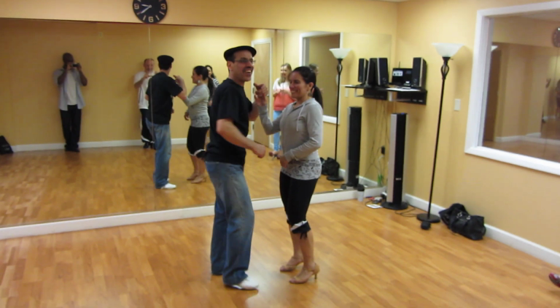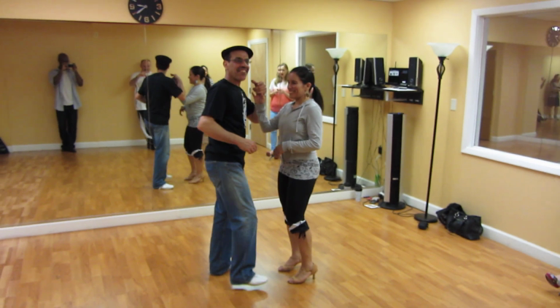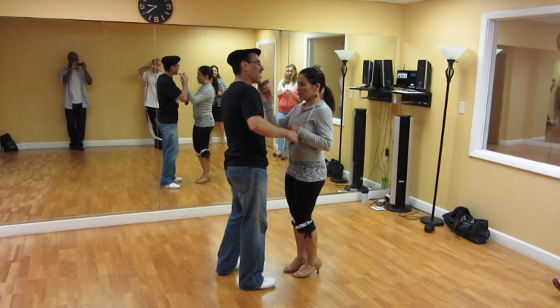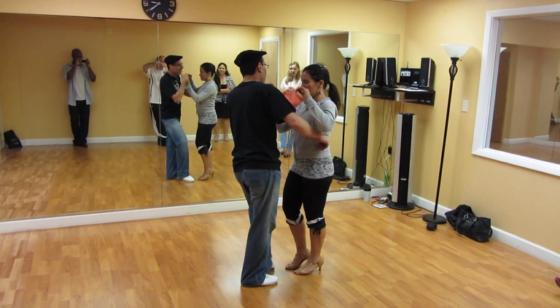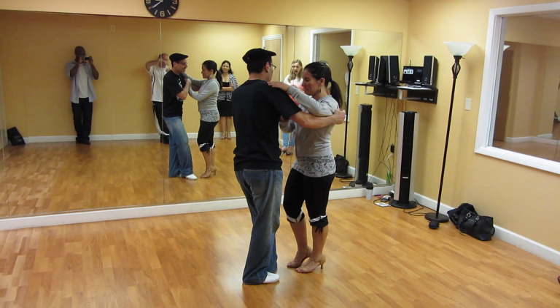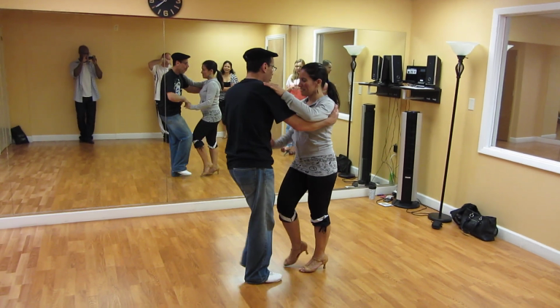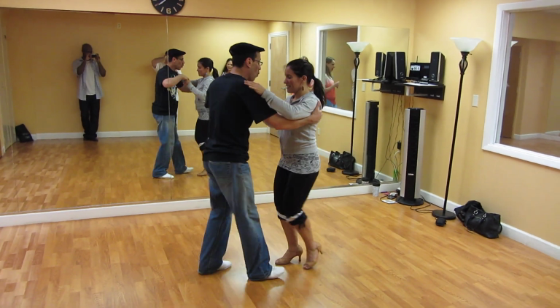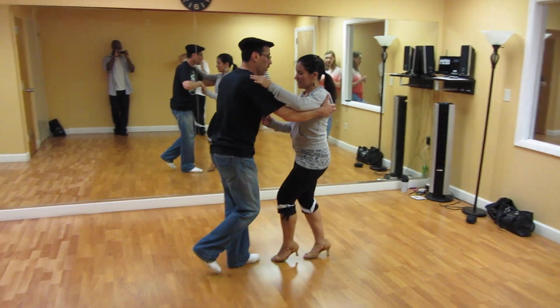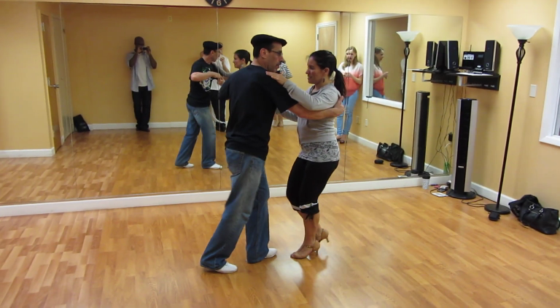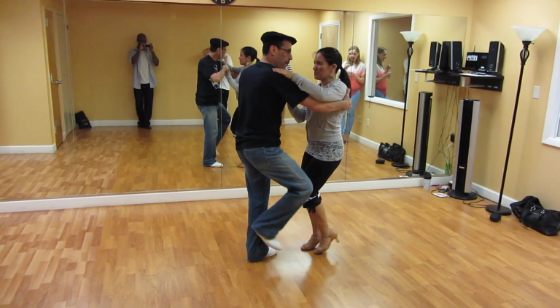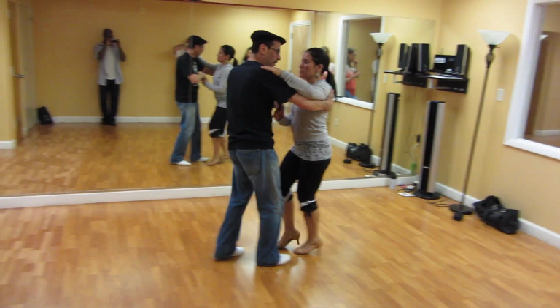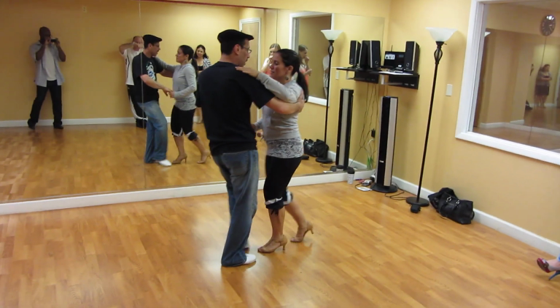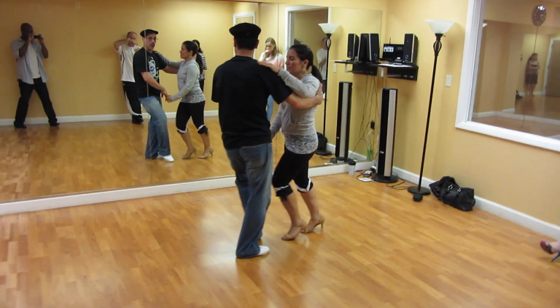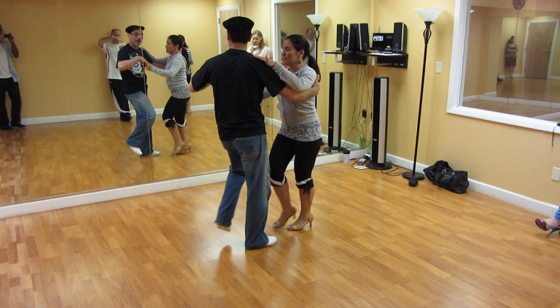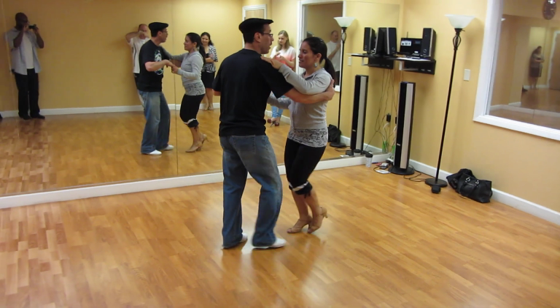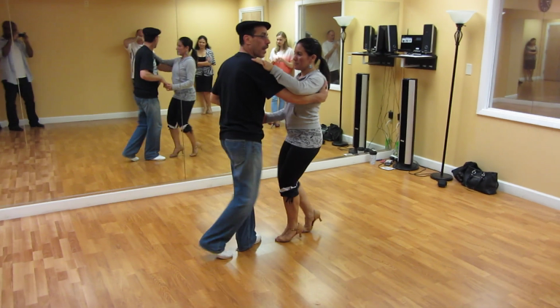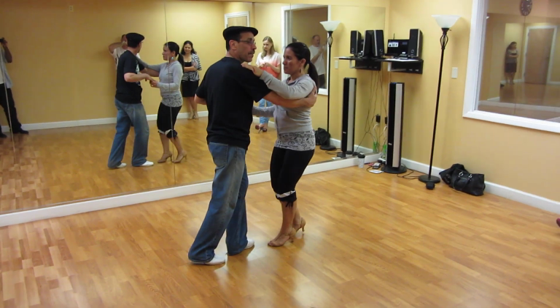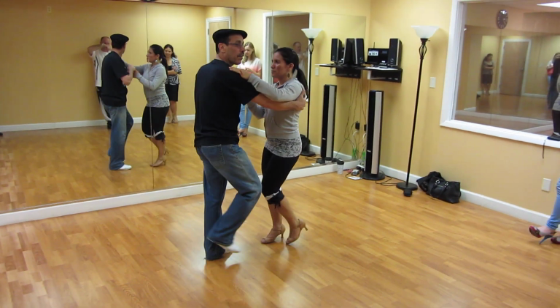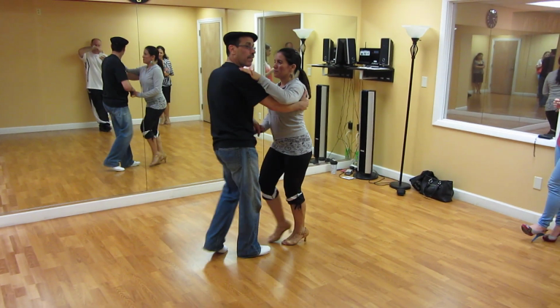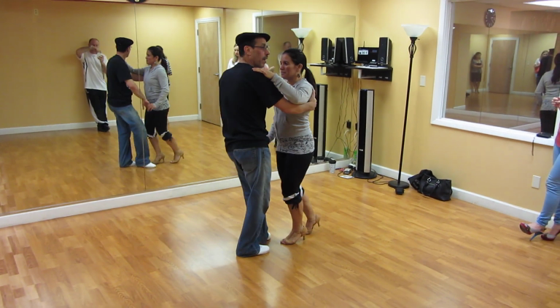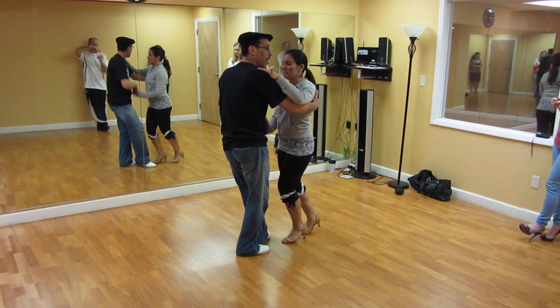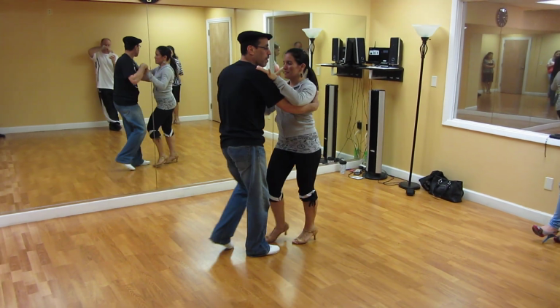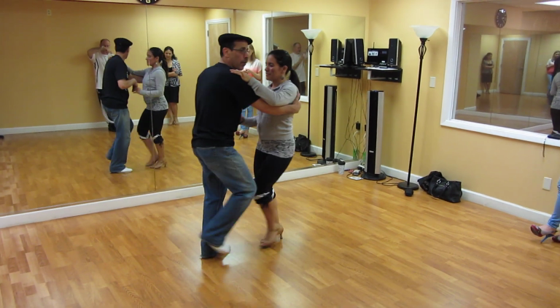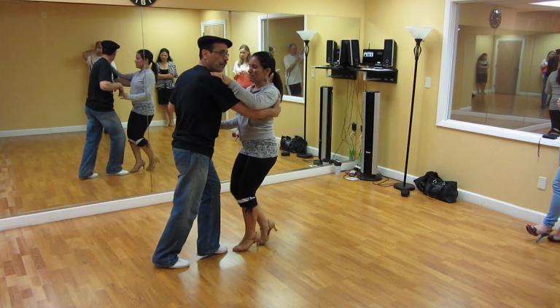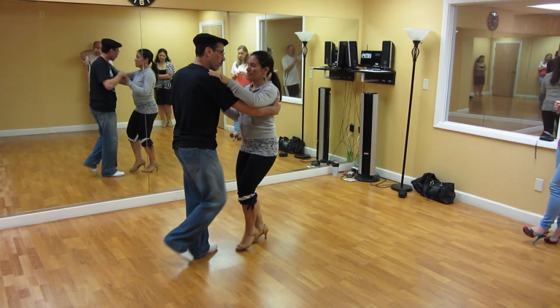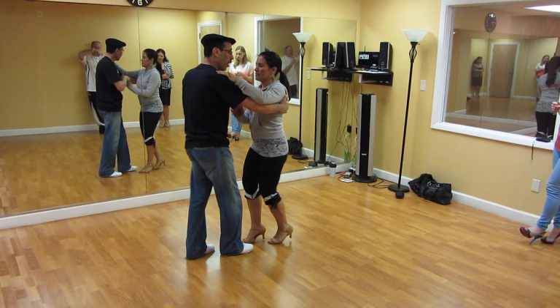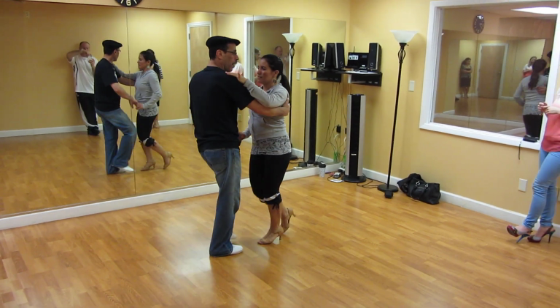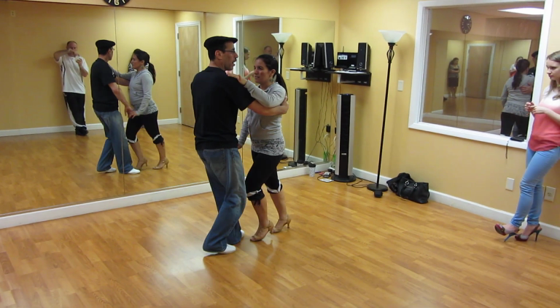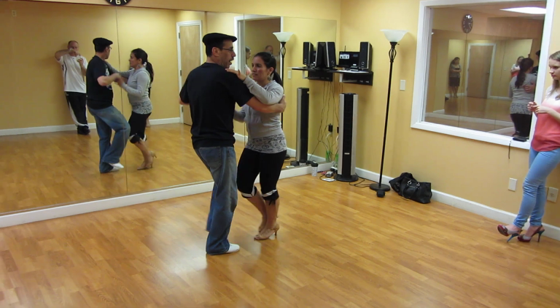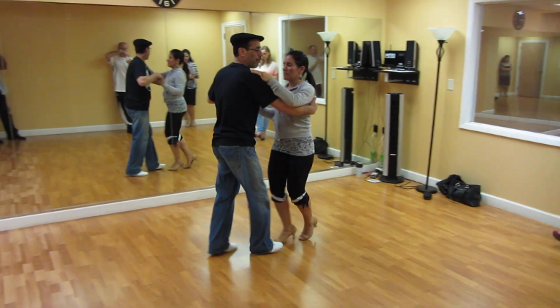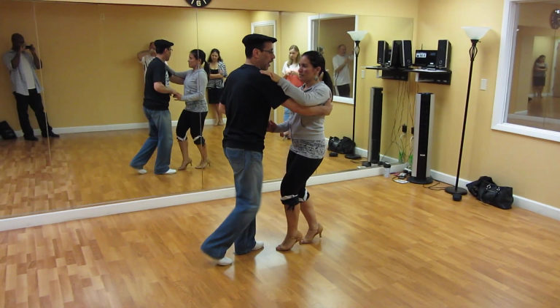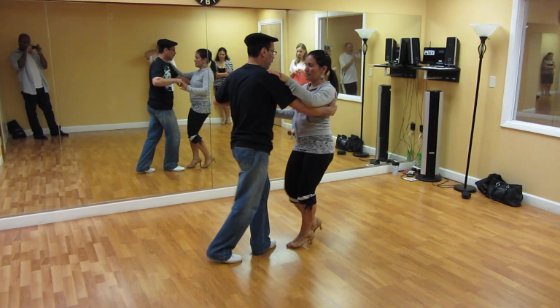Five, six, seven basic. One, two, three, five, six, seven. Cross body lead. Left turn to 360. Go and set up on the in and out turn.